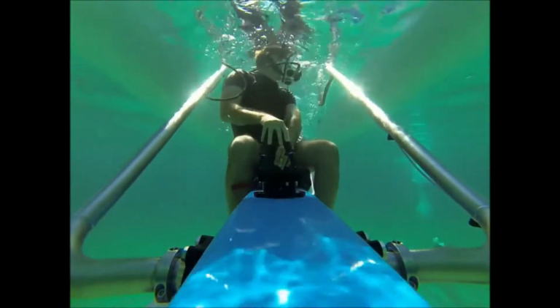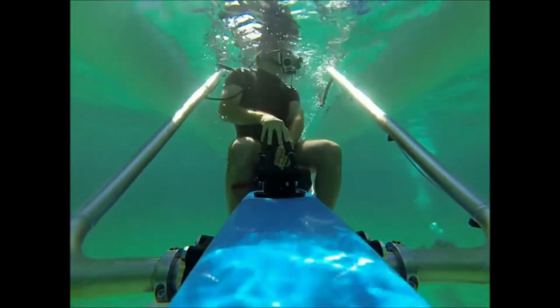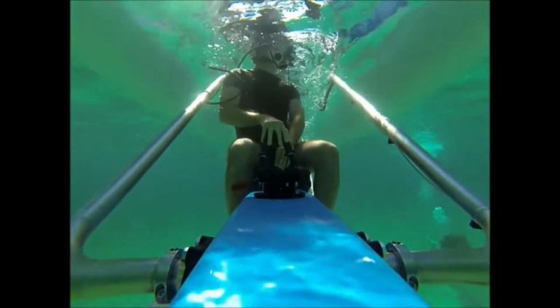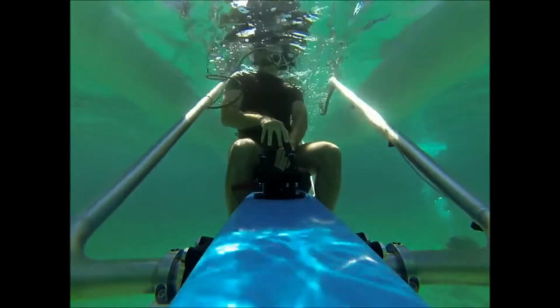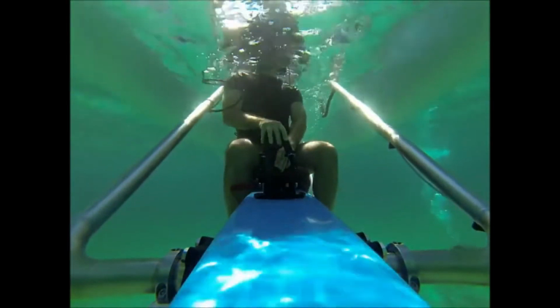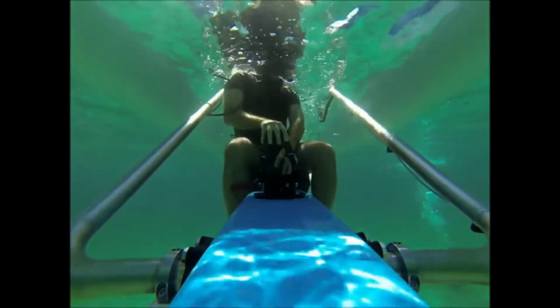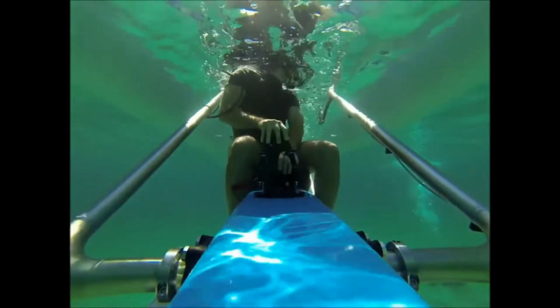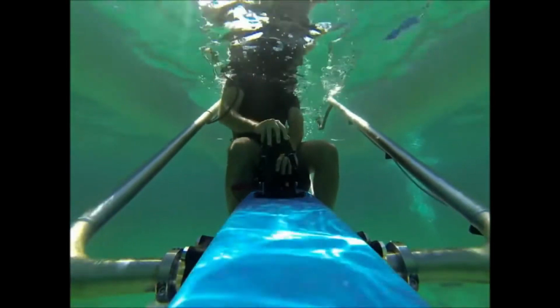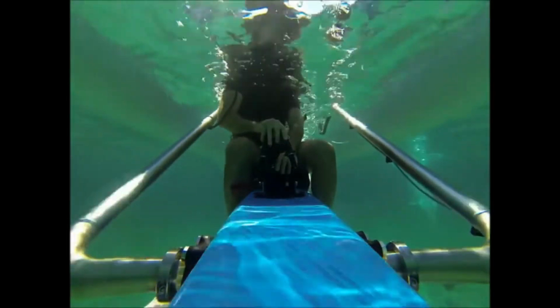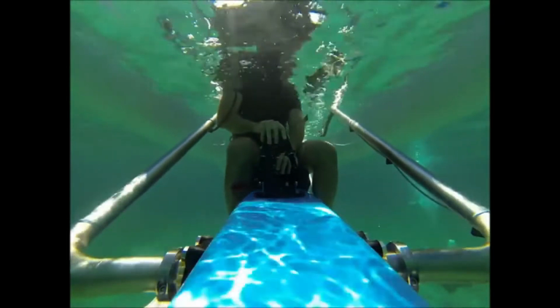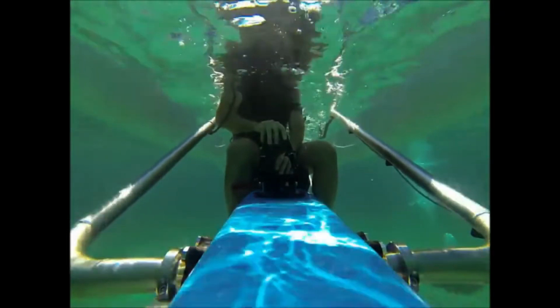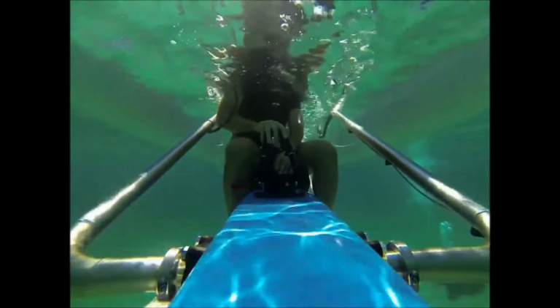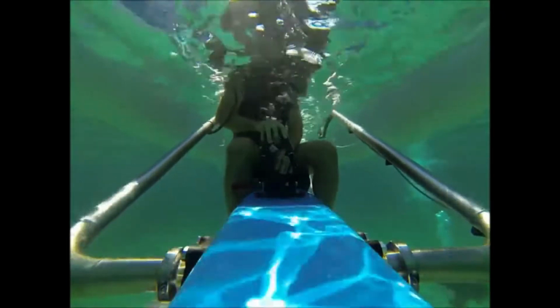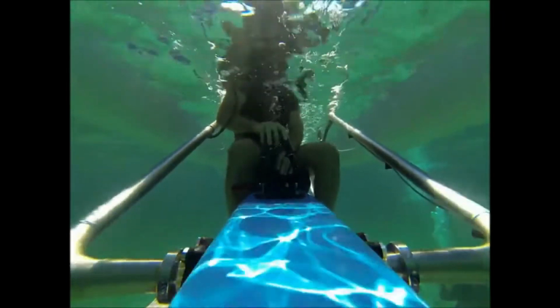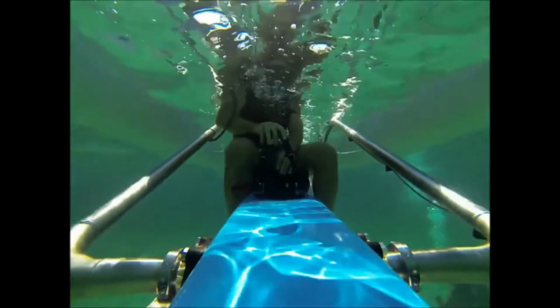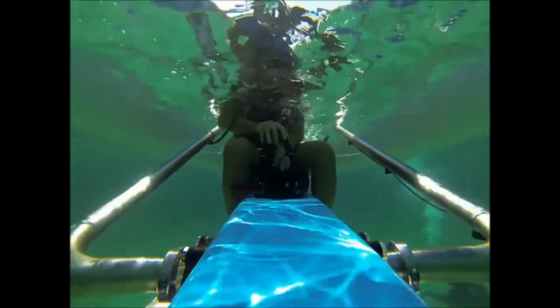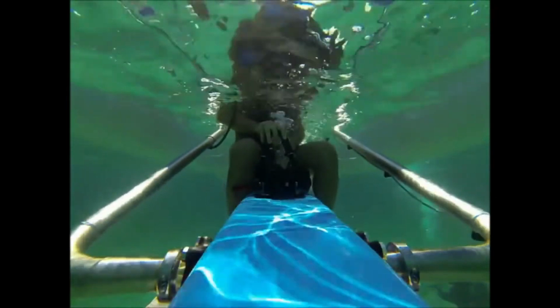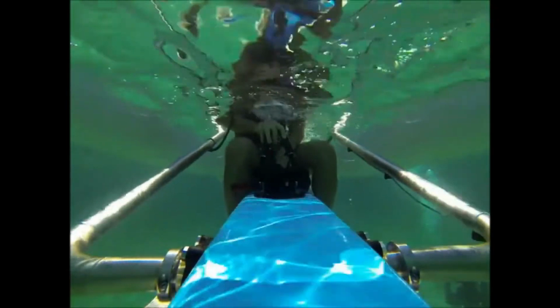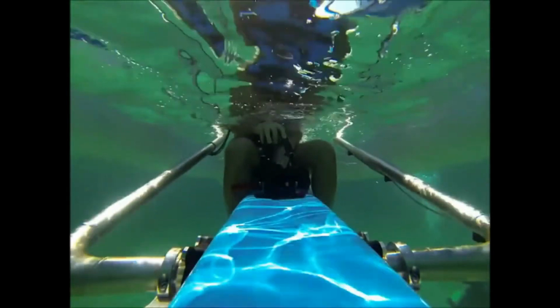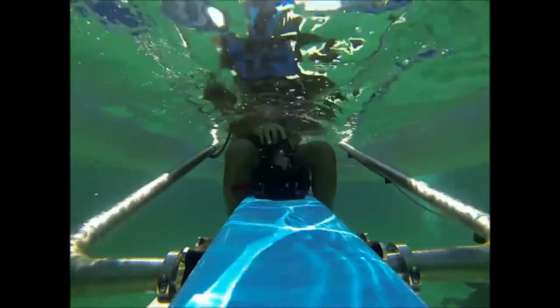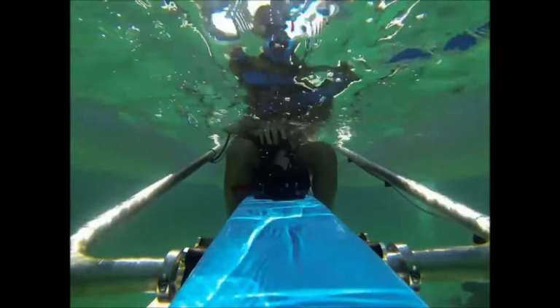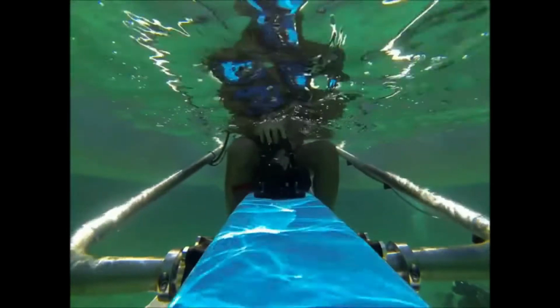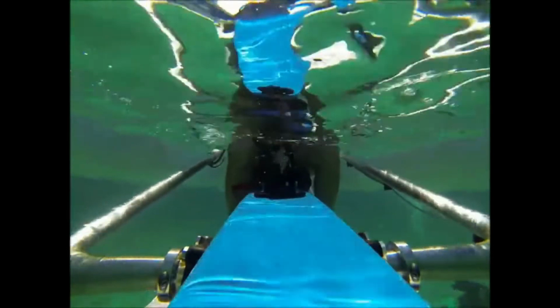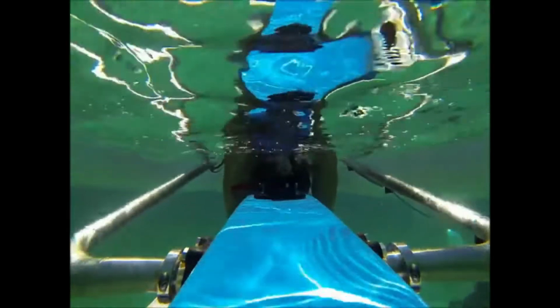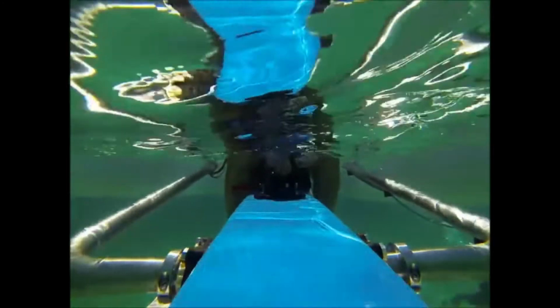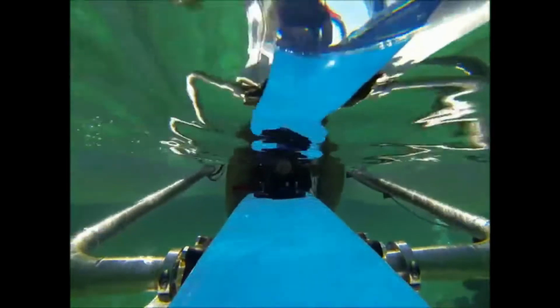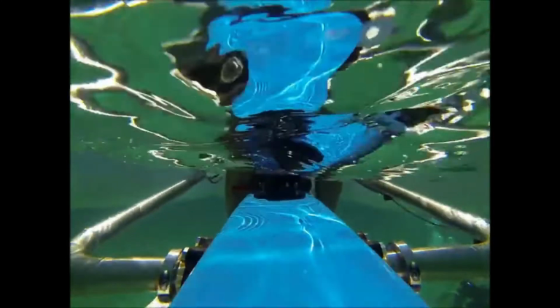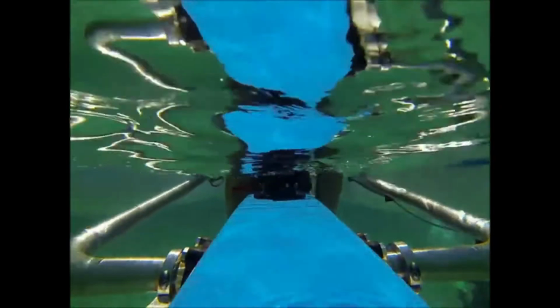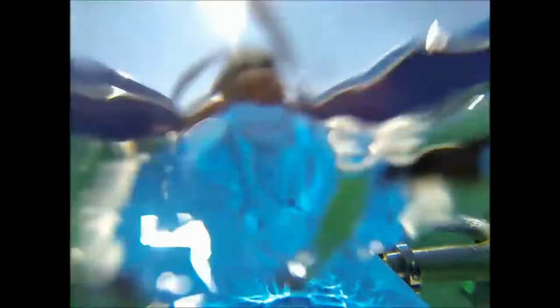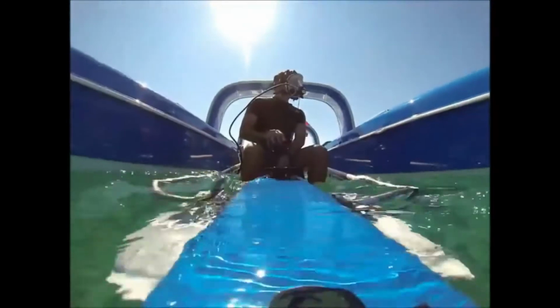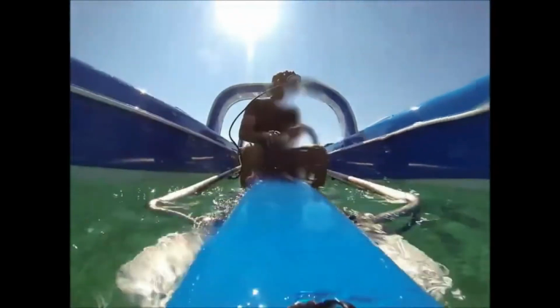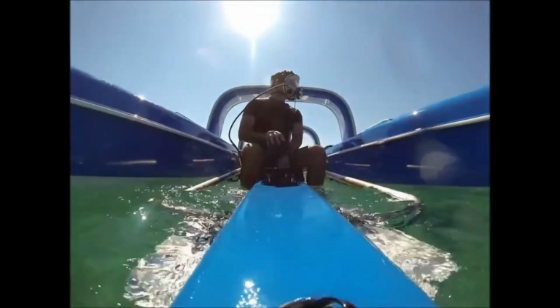Underwater, you can fly over the seabed while sitting comfortably. It is also a connected craft, with the ability to share moments and emotions live thanks to an underwater communication system.